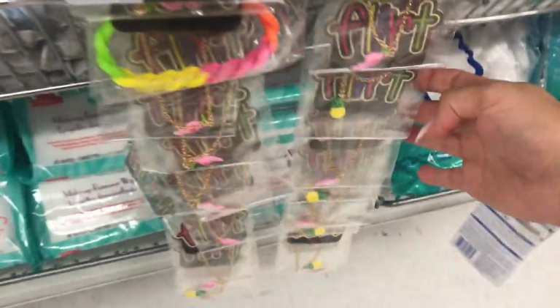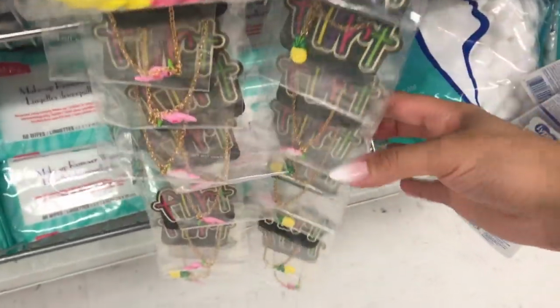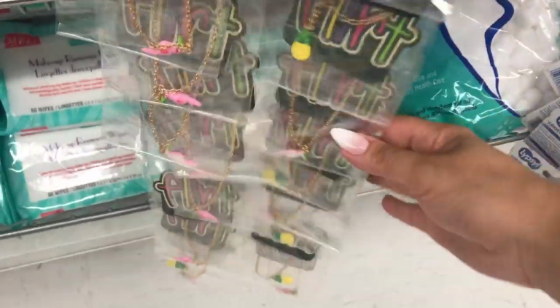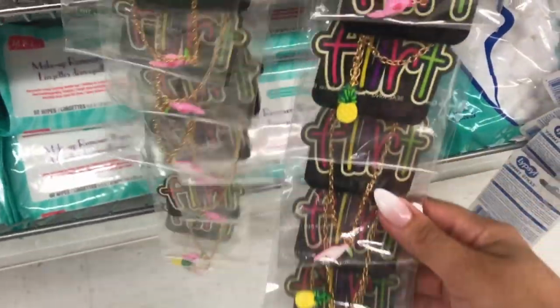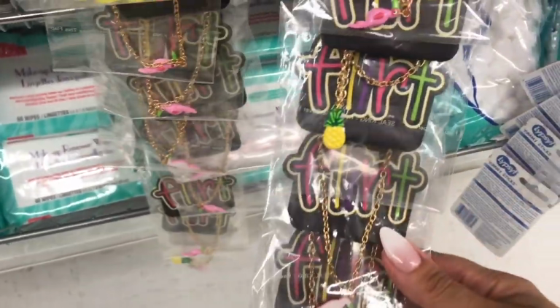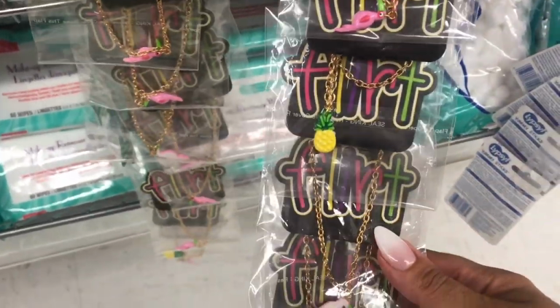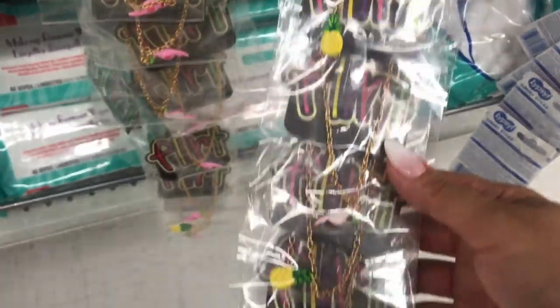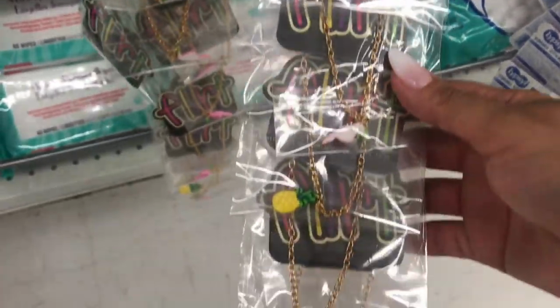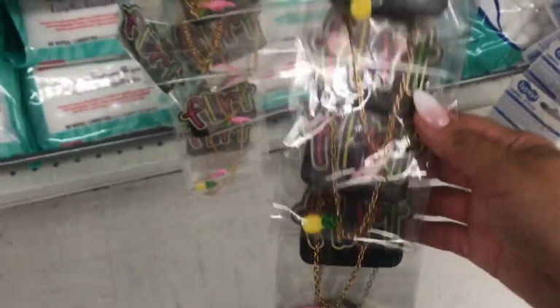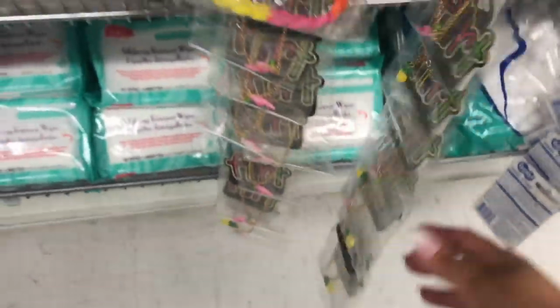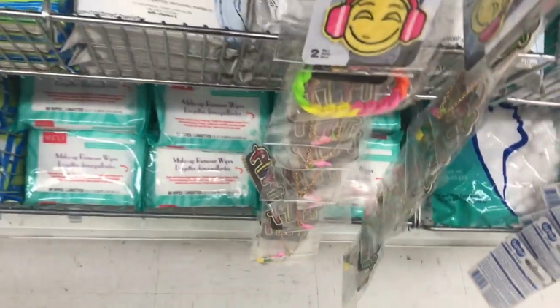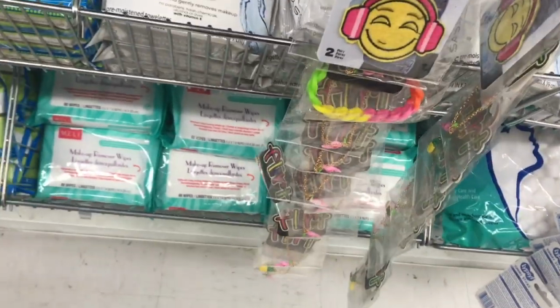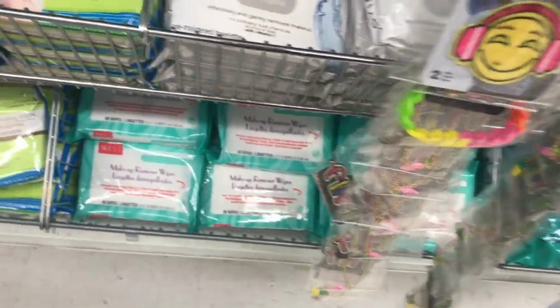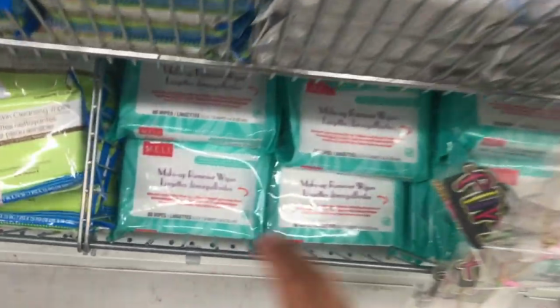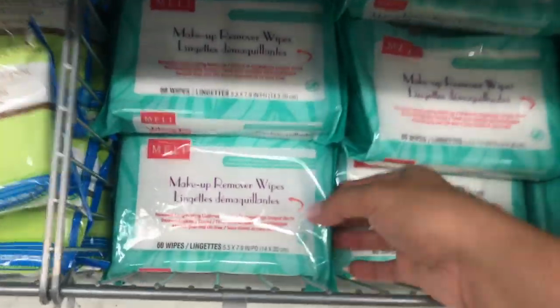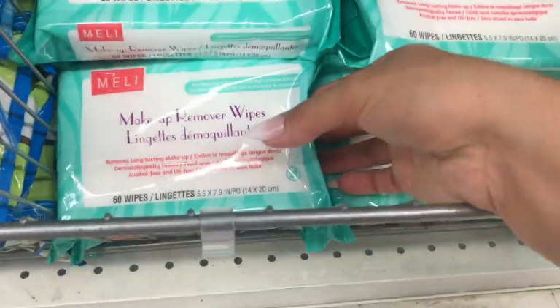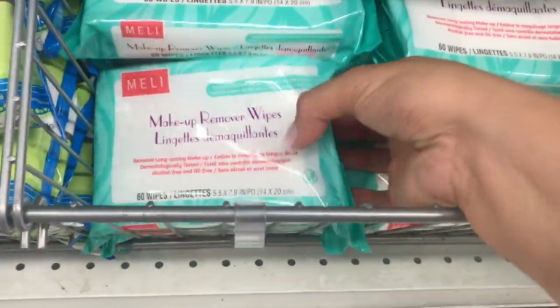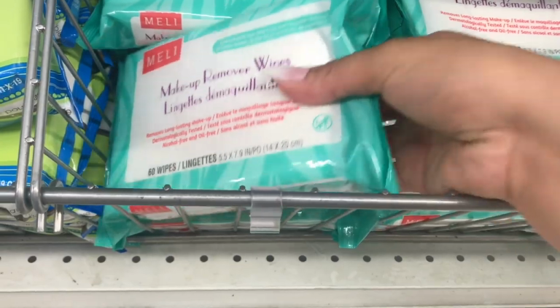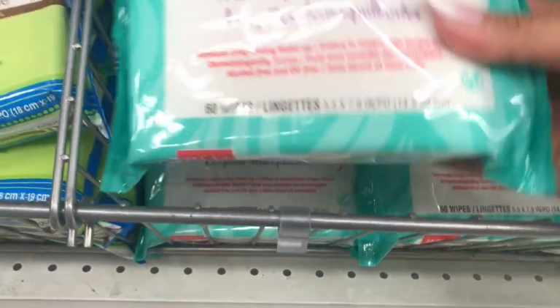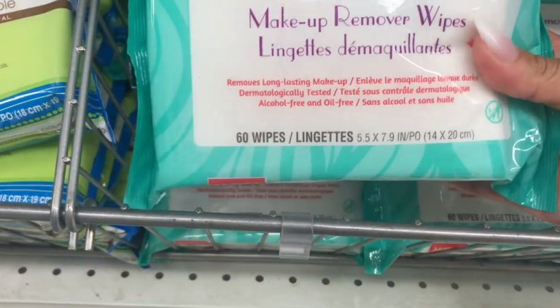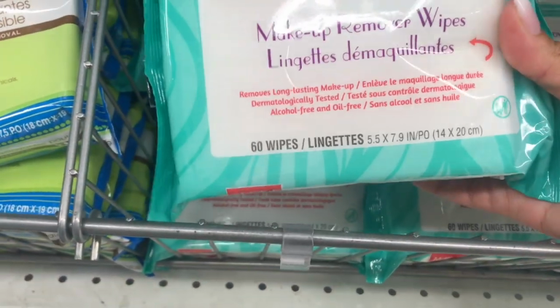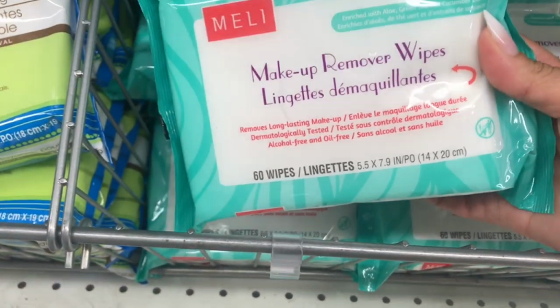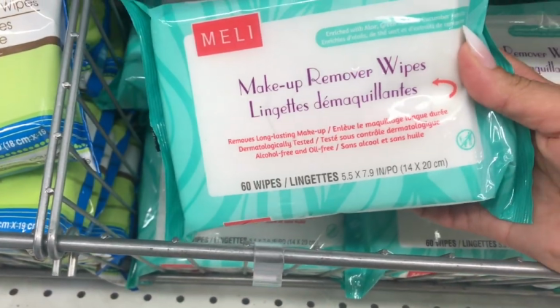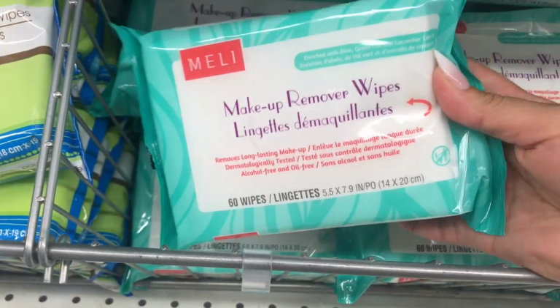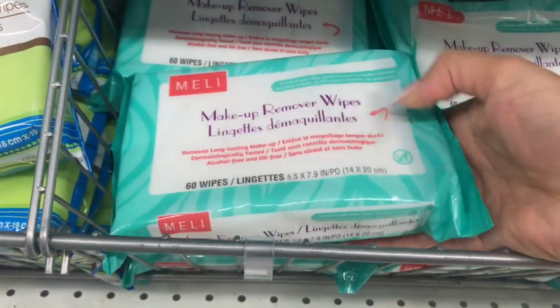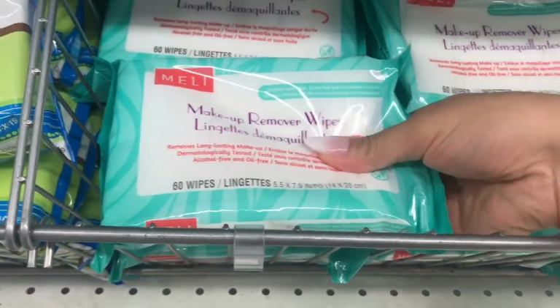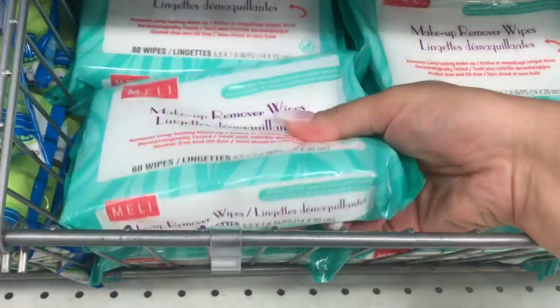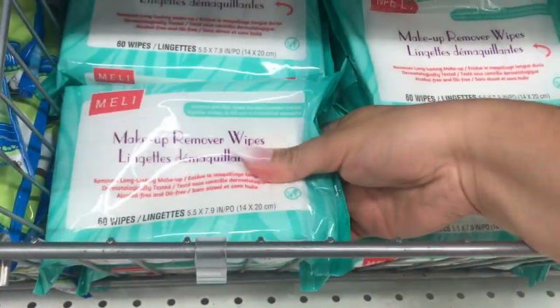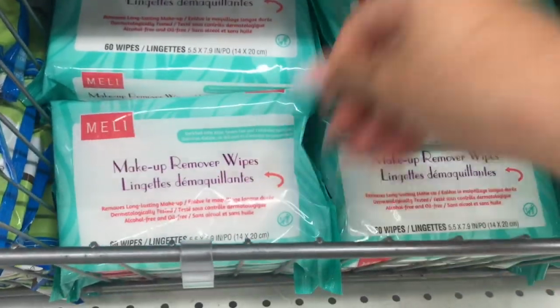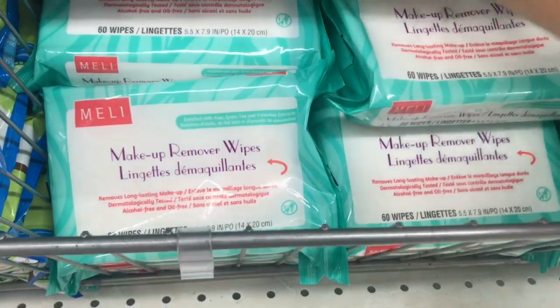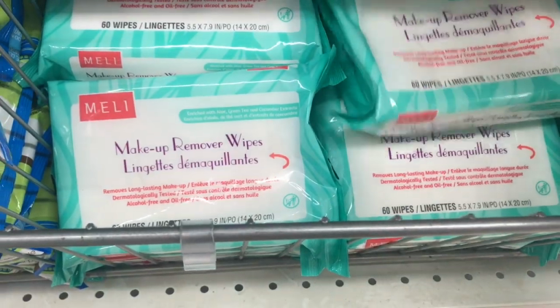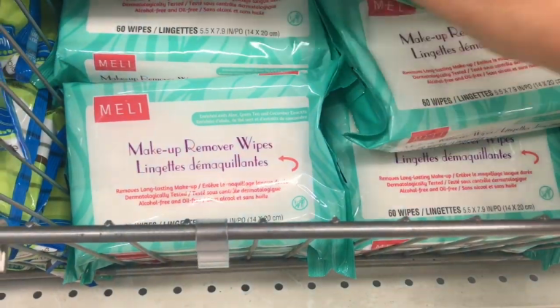This looks cute — I like the little pineapples; you can take them apart and make something cute. This looks like a brand I've never seen before. I don't know if anyone has any feedback on it. It looks like a million.